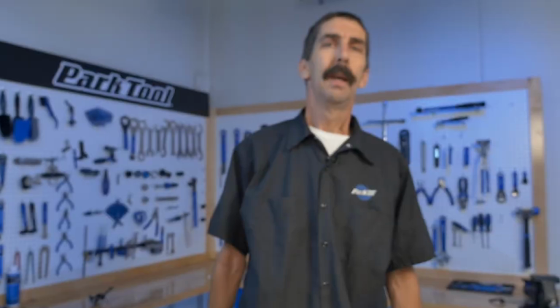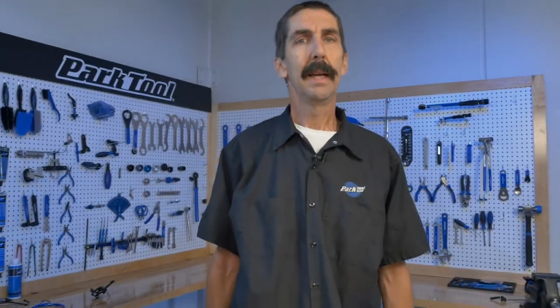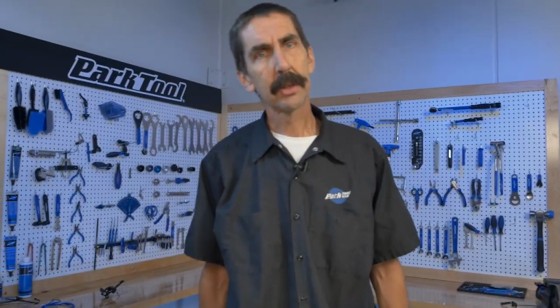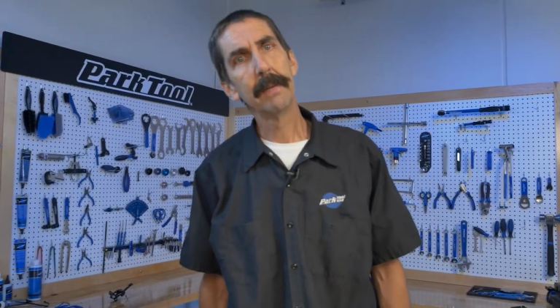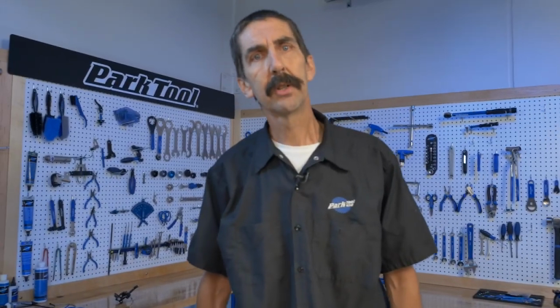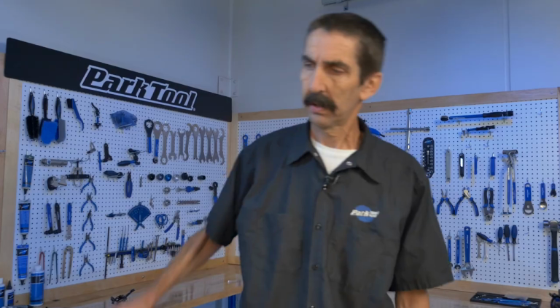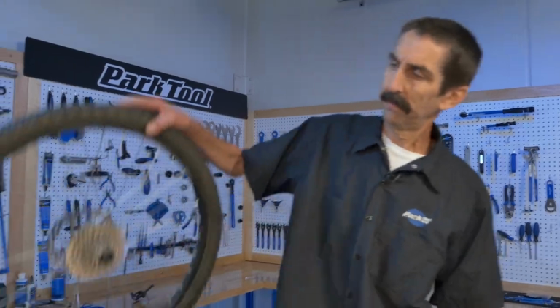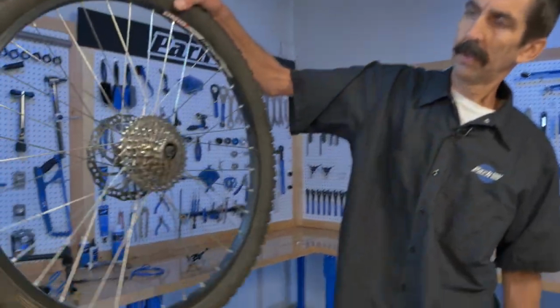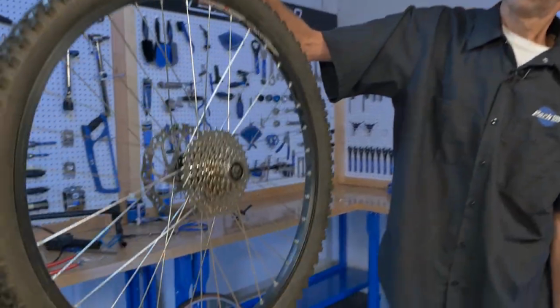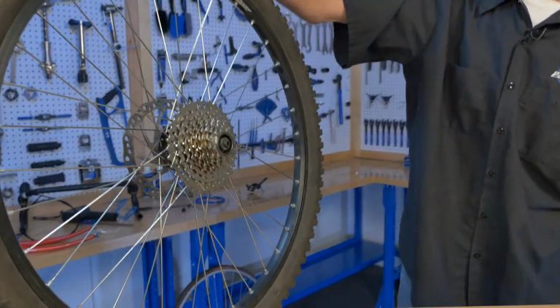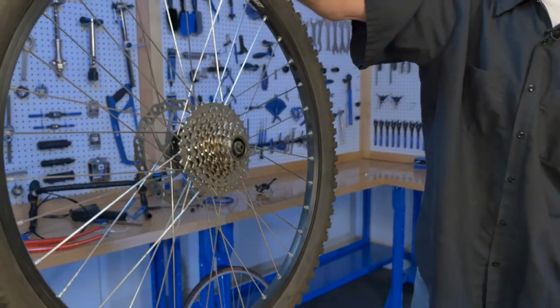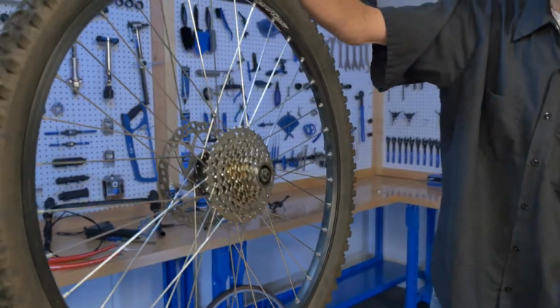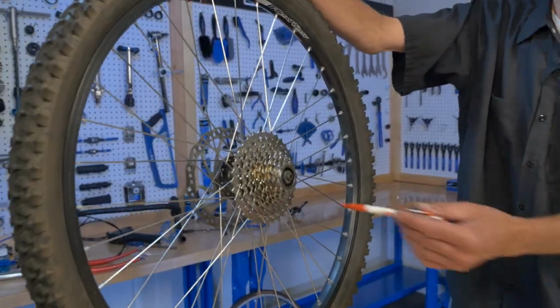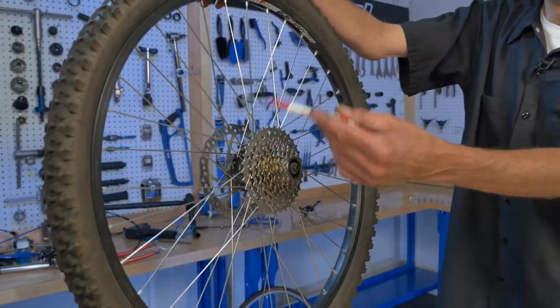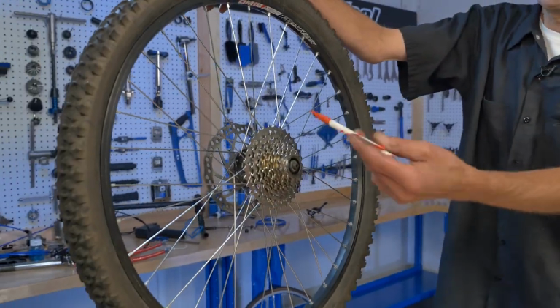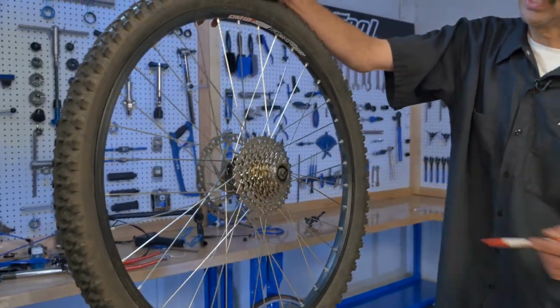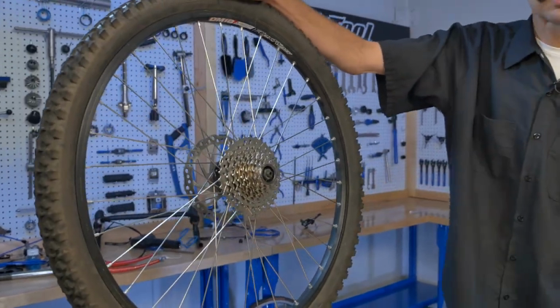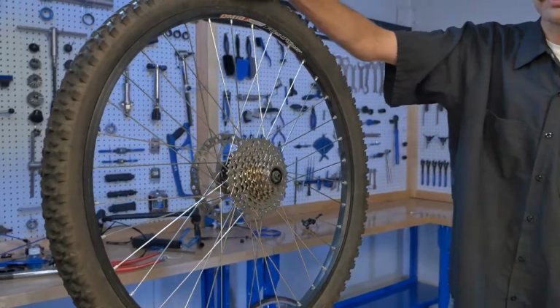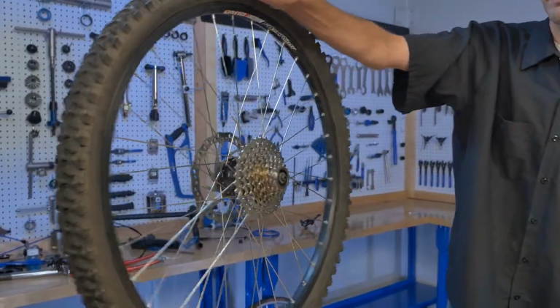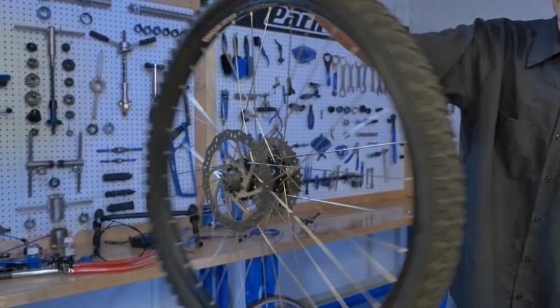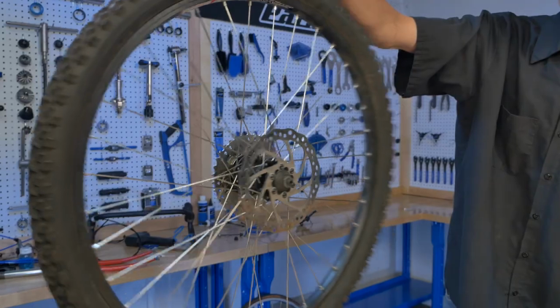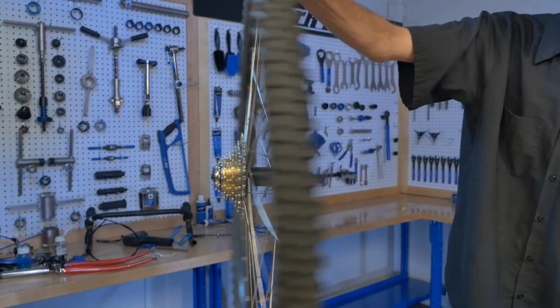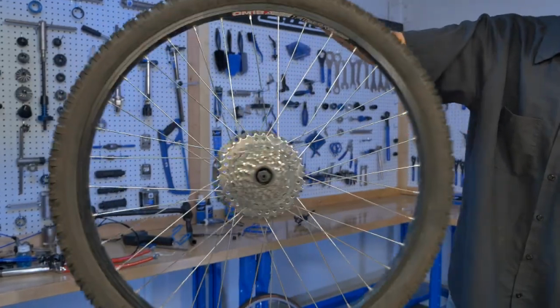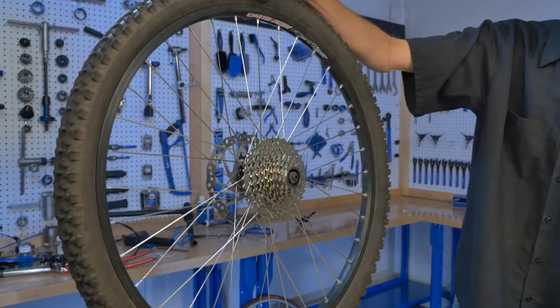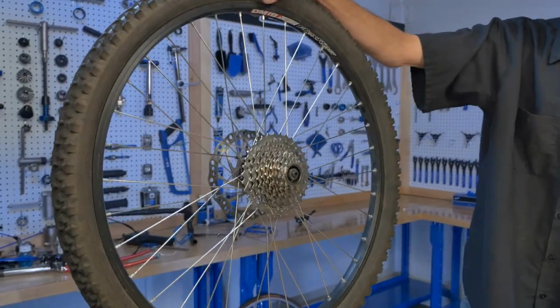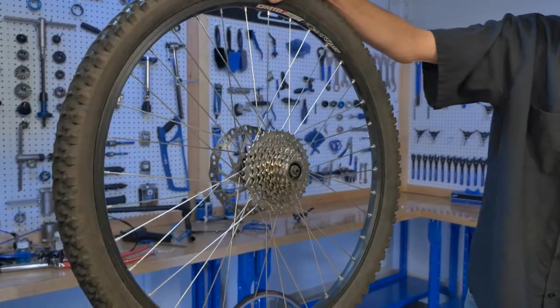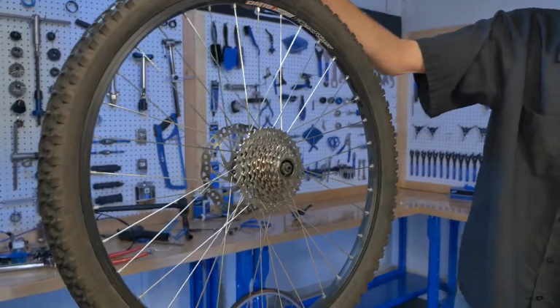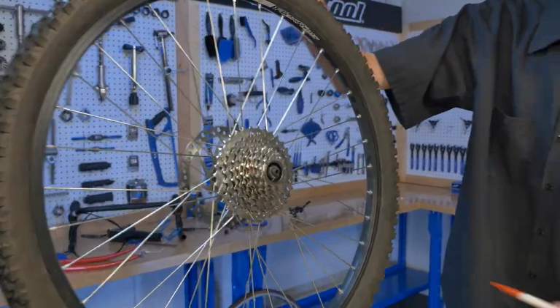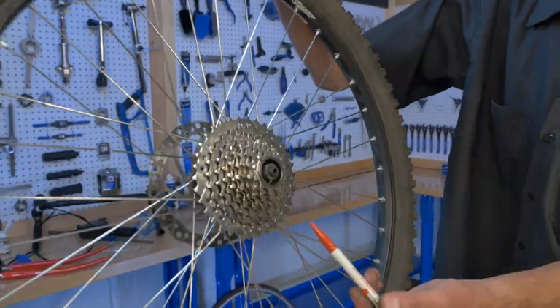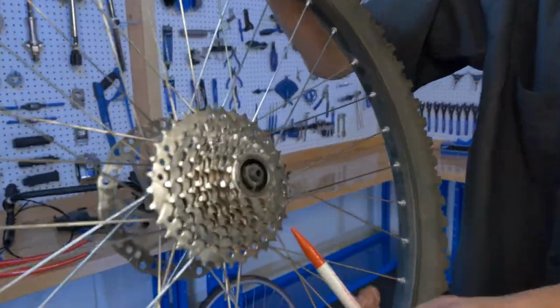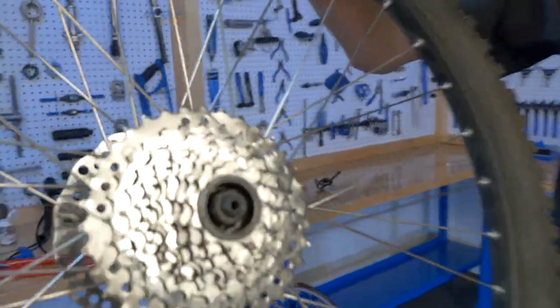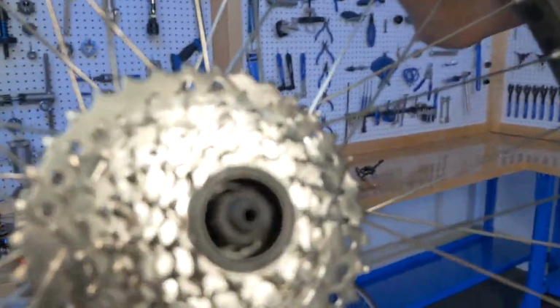And now it's time for your test. We have here a modern wheel — shiny cogs and lots of them. A disc off of a fairly new bike. Let's have a closer look.